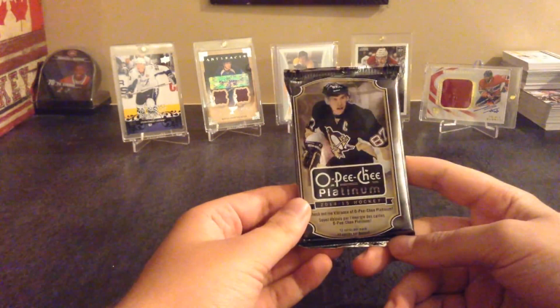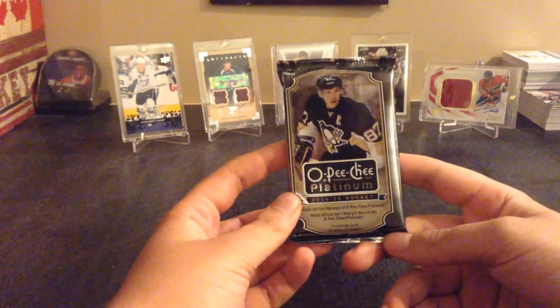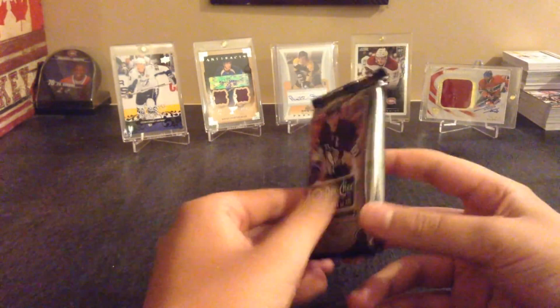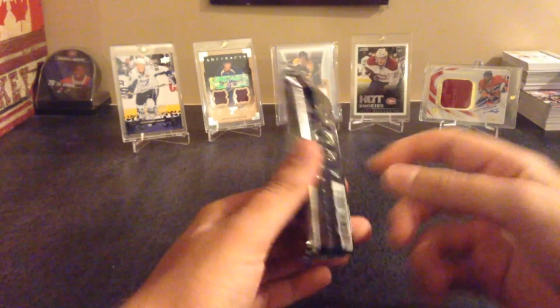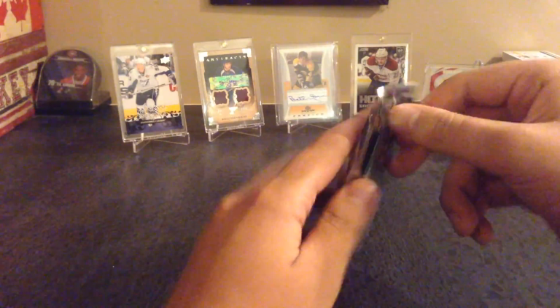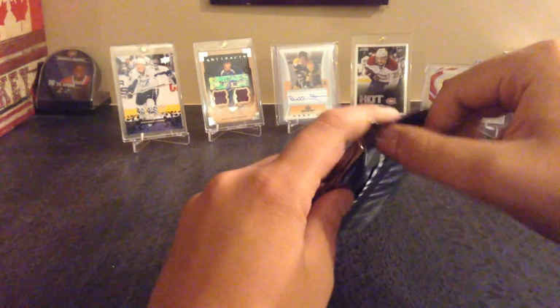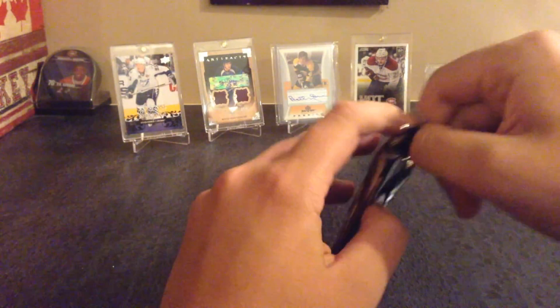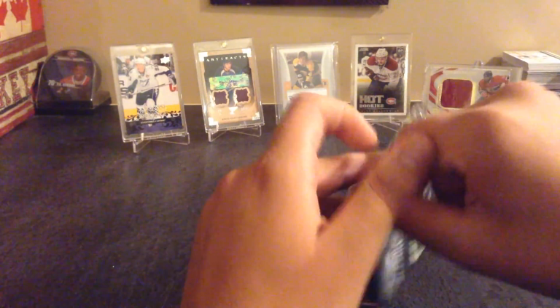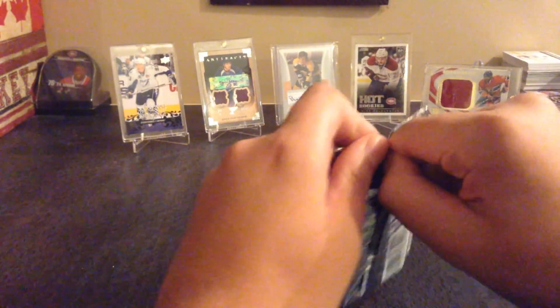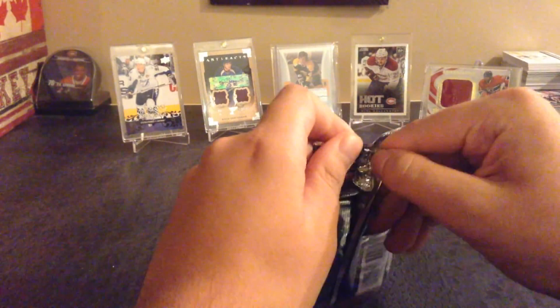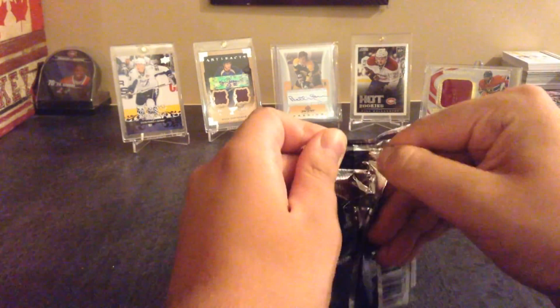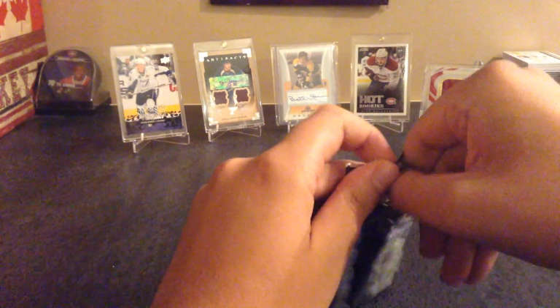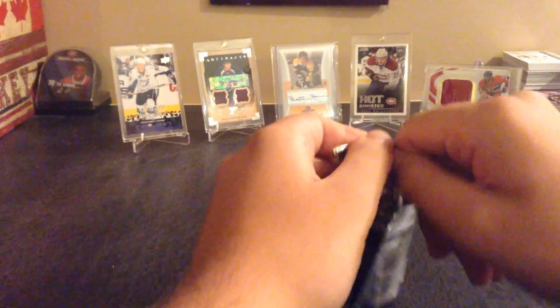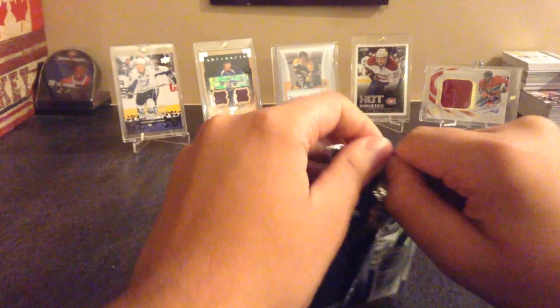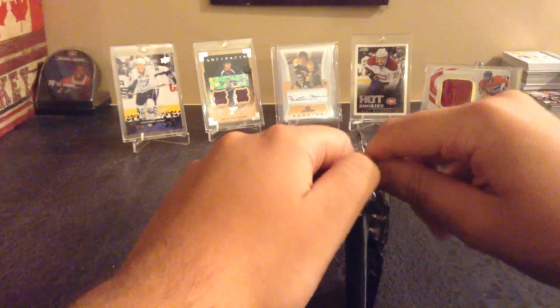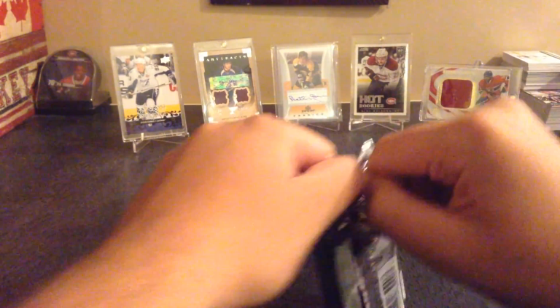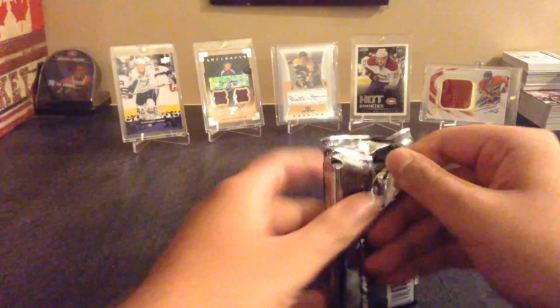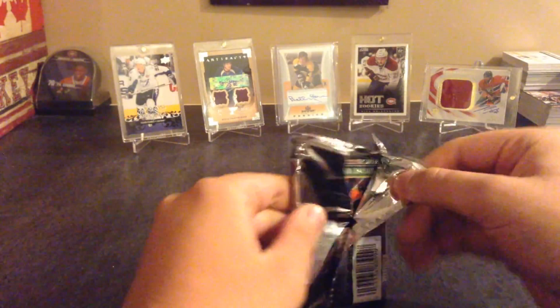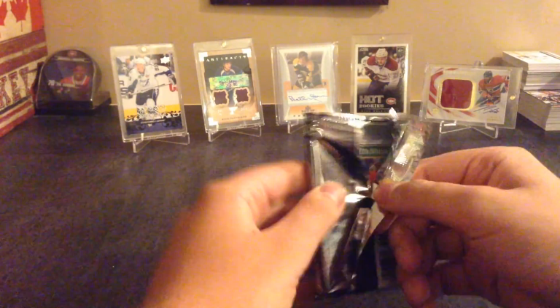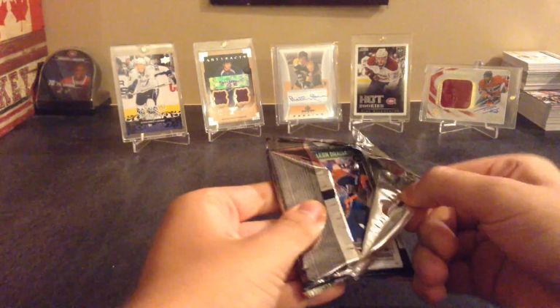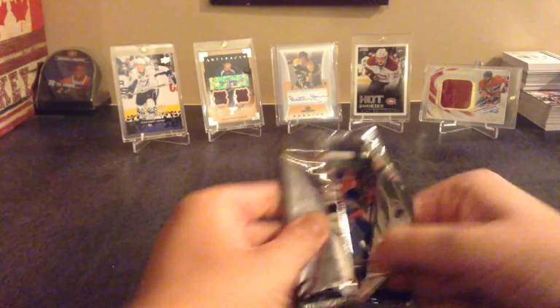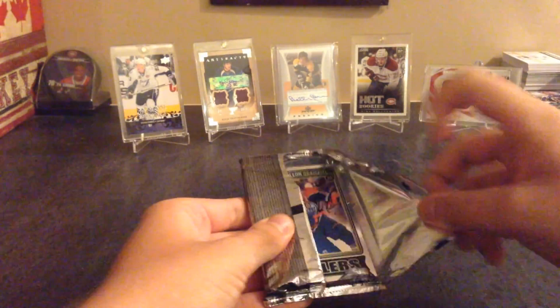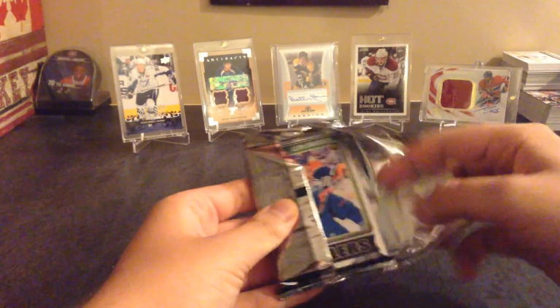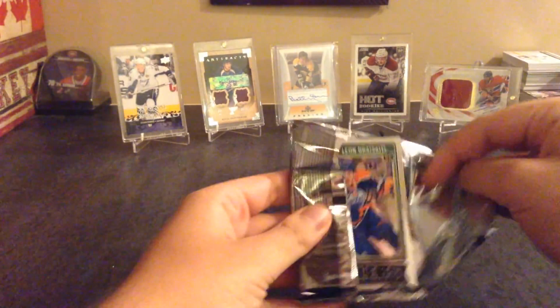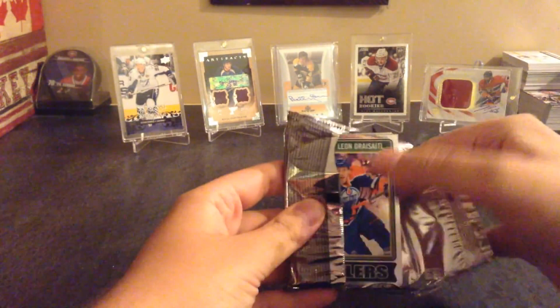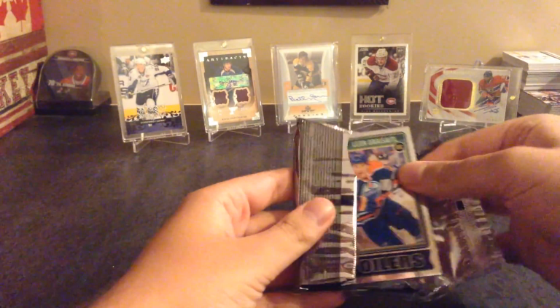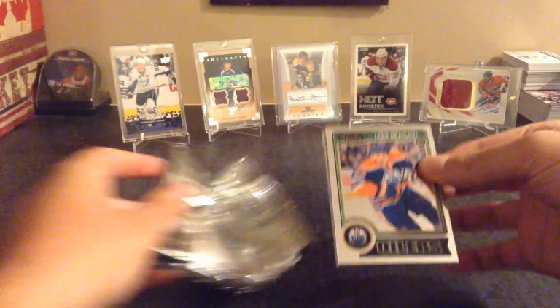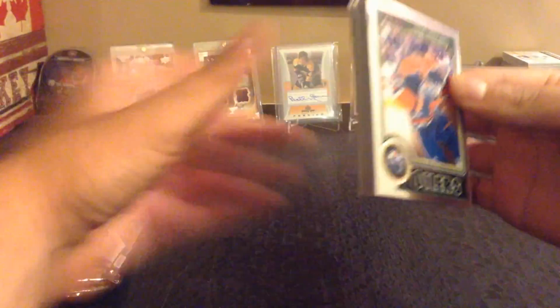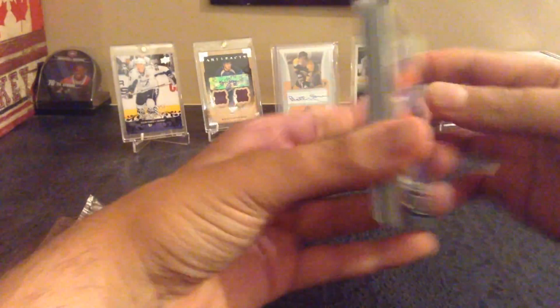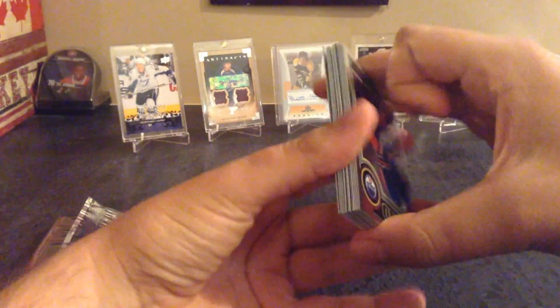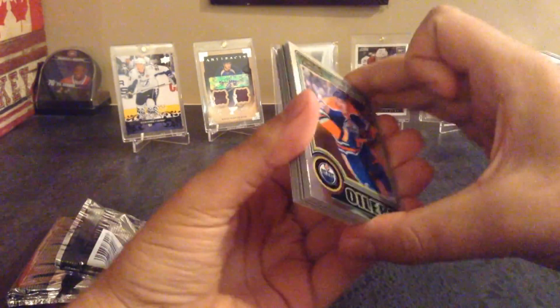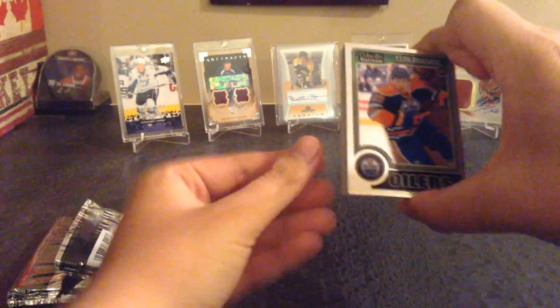We'll see what we get. So far out of OPC Platinum I really haven't gotten anything - I've opened a few packs and haven't got any color or any autographs. So we'll see what we get and hopefully we get something.